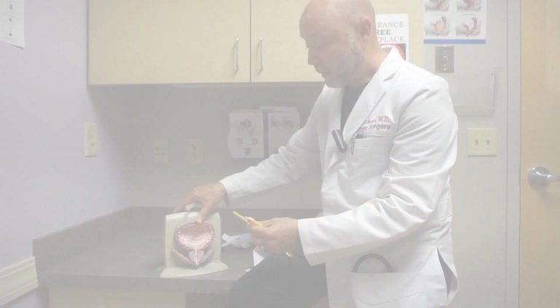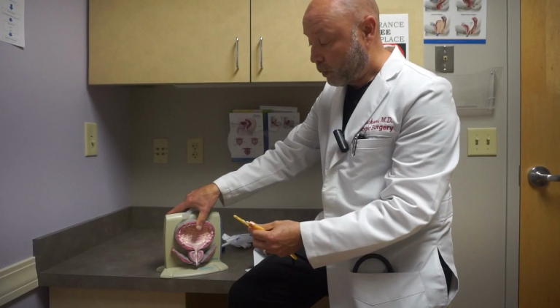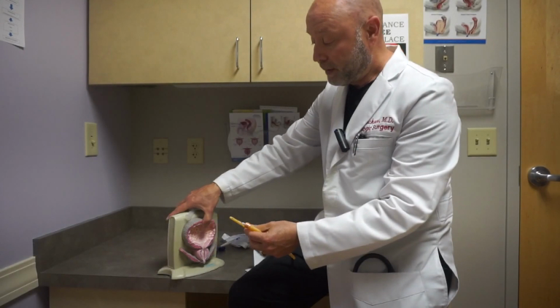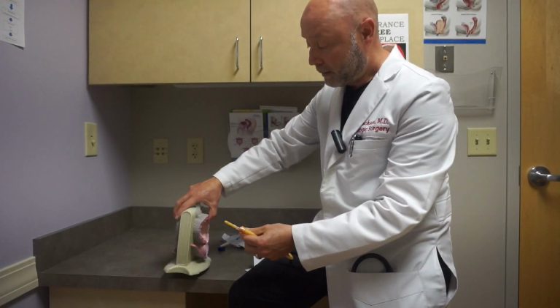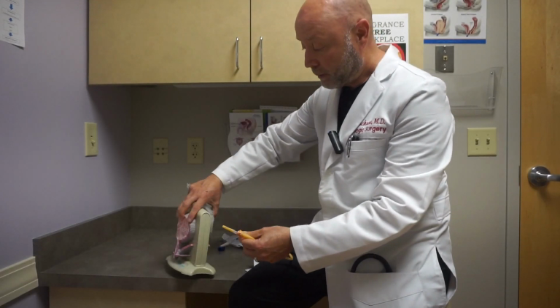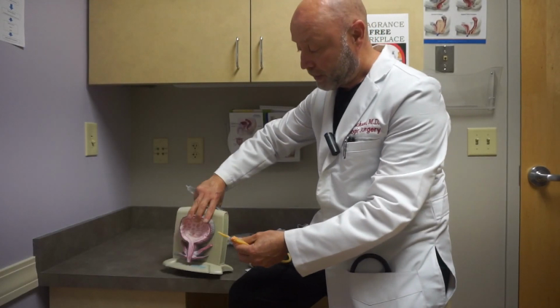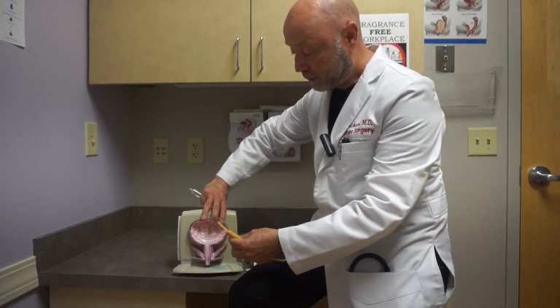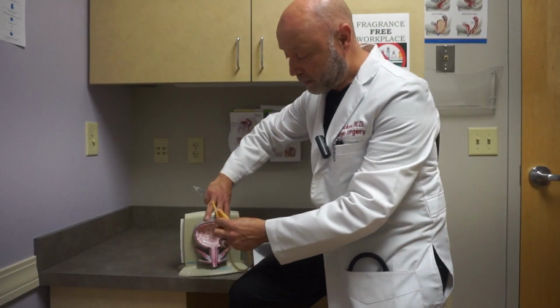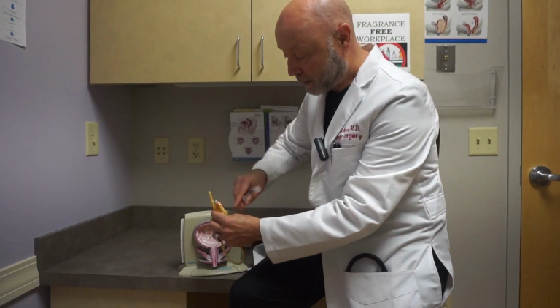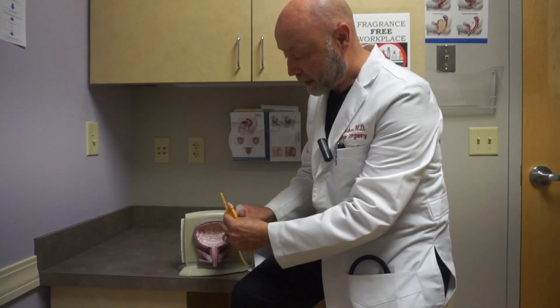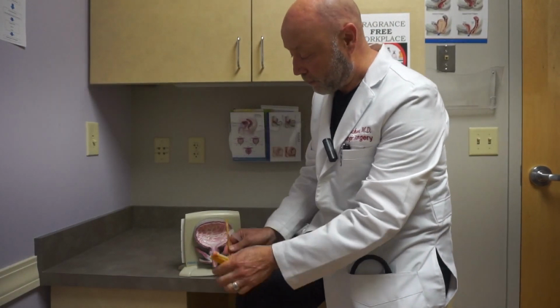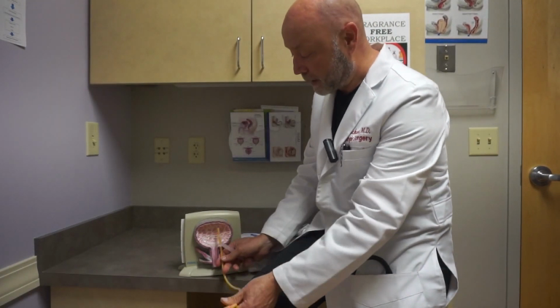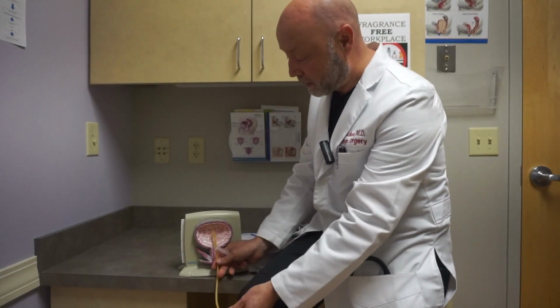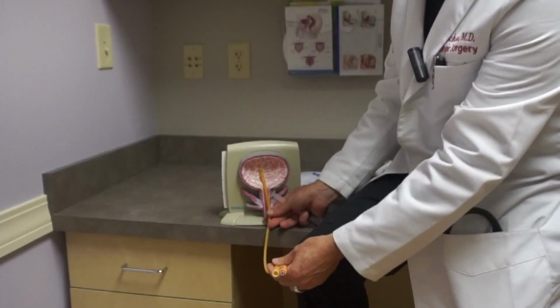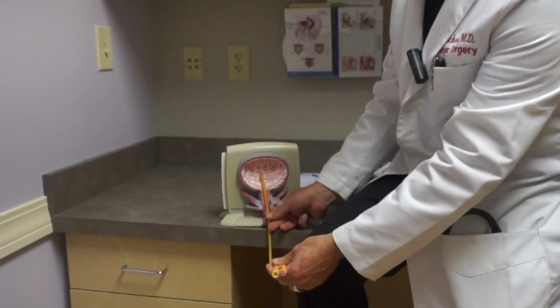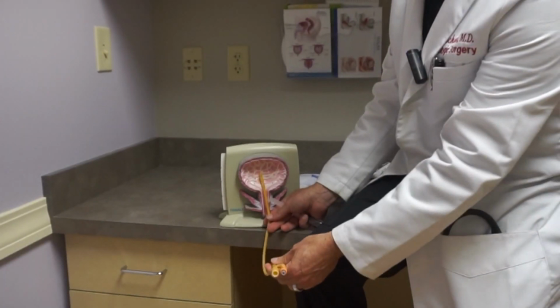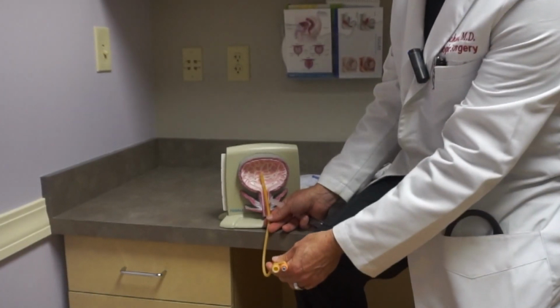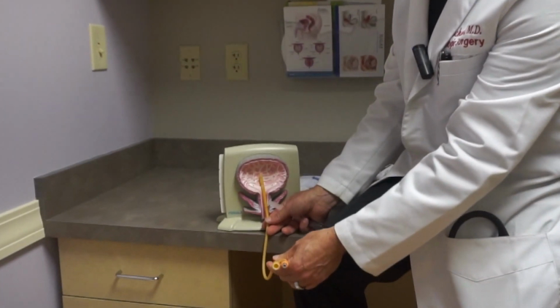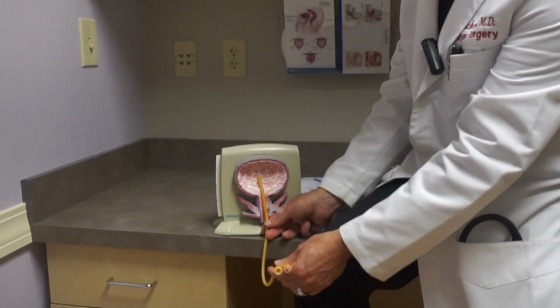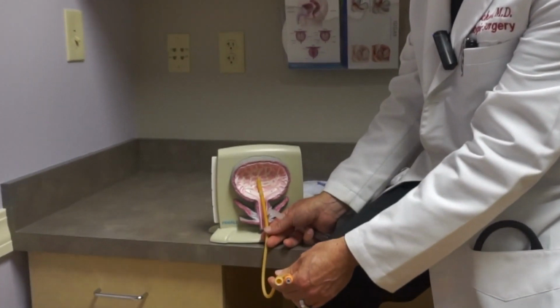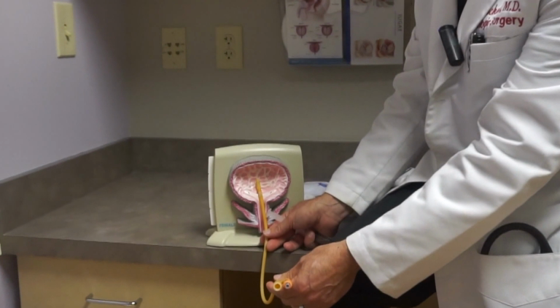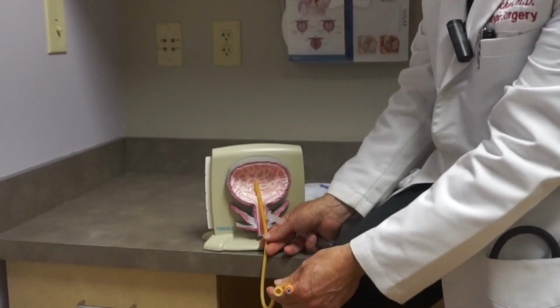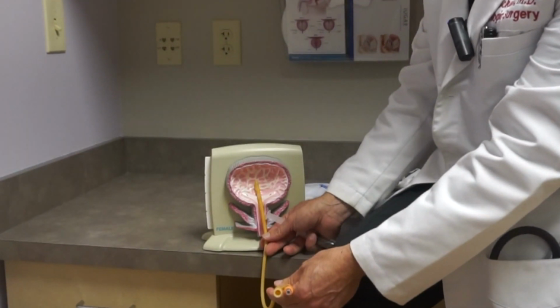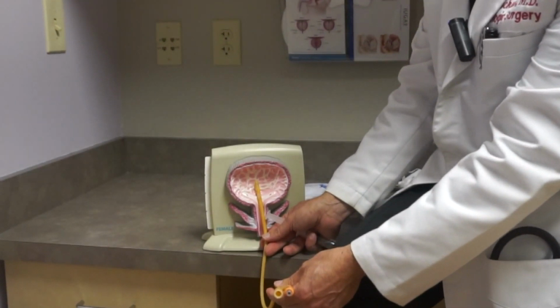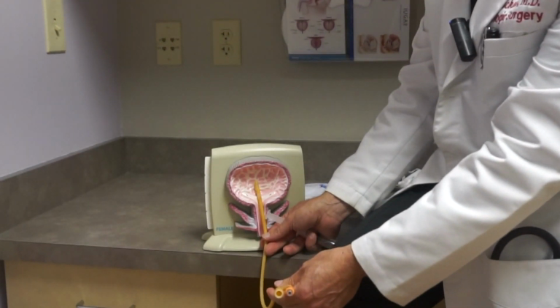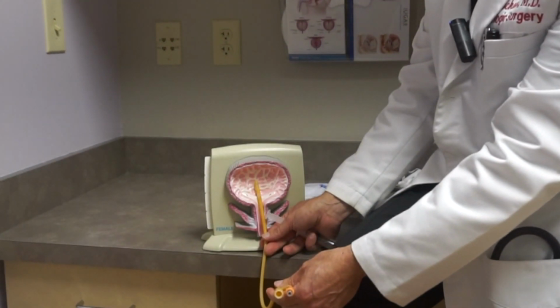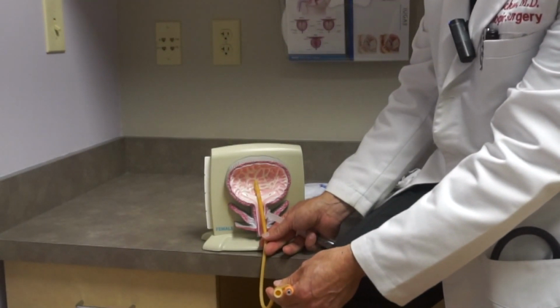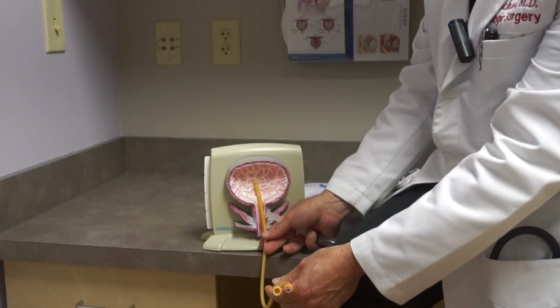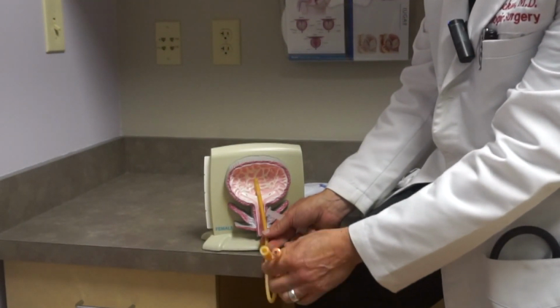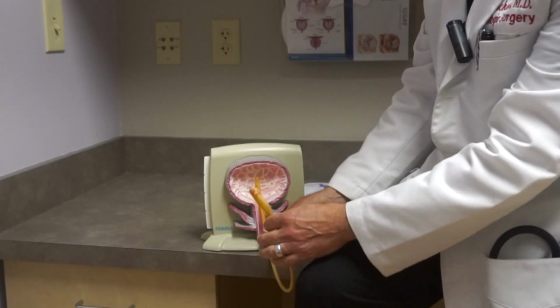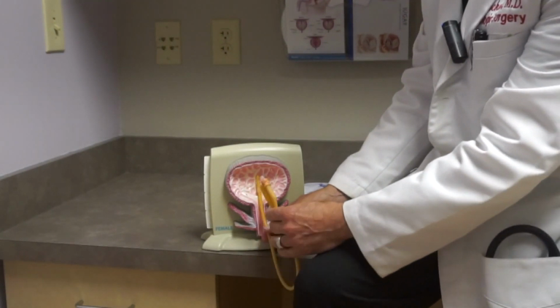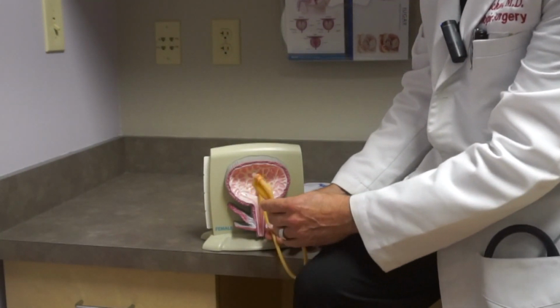A woman would be a little different — the same mechanism. We would have it going through the urethra, which is in the vagina, and it would be sitting in the bladder.